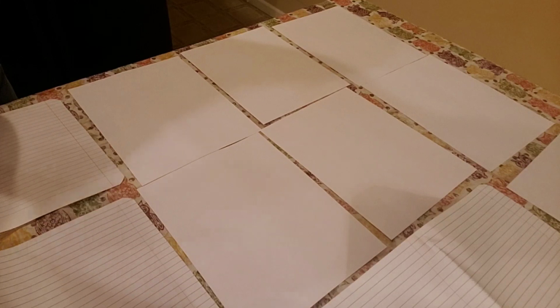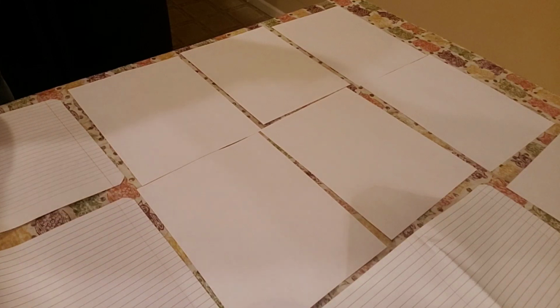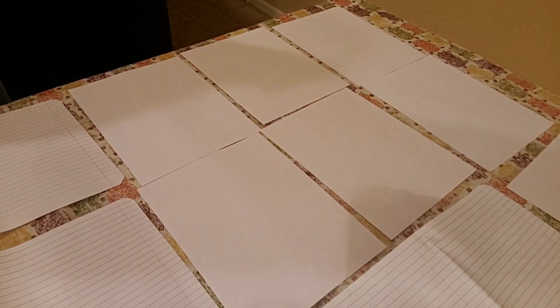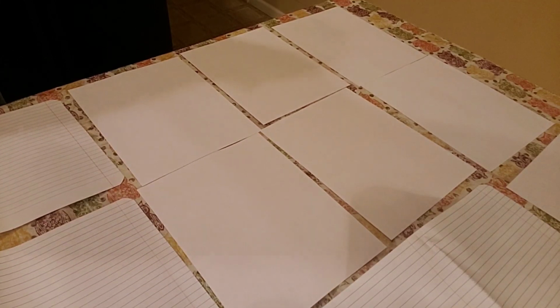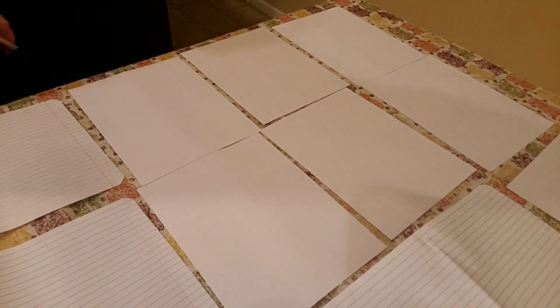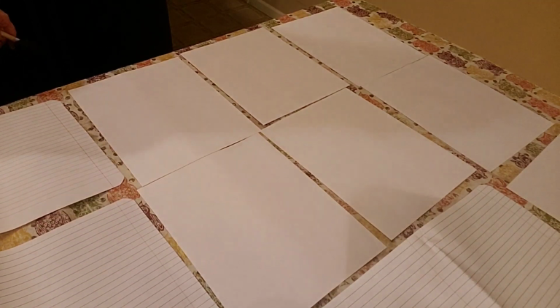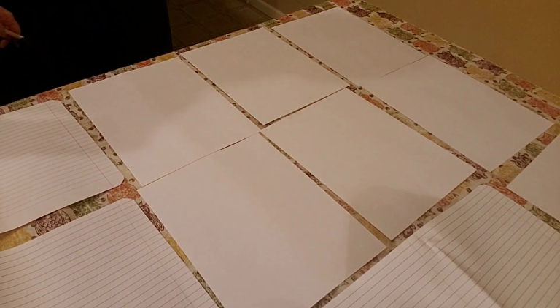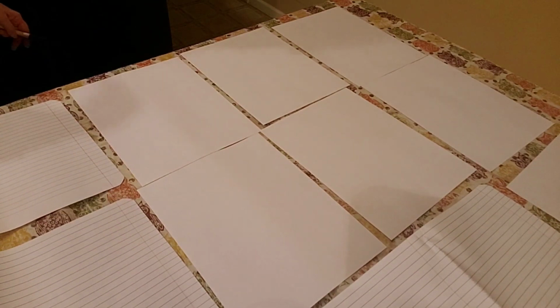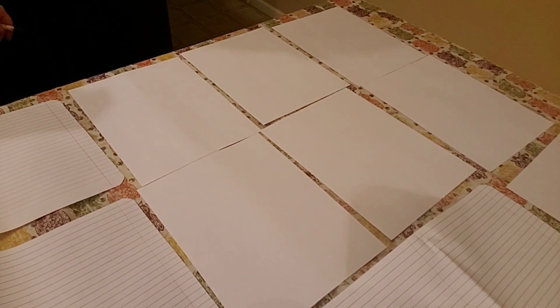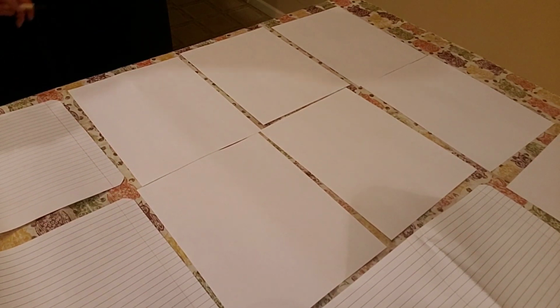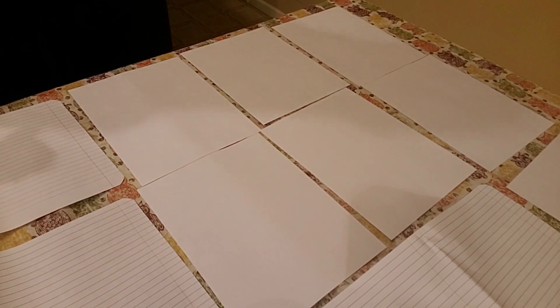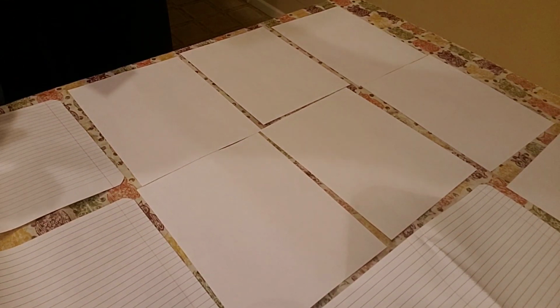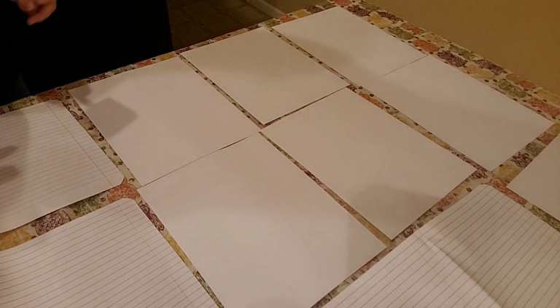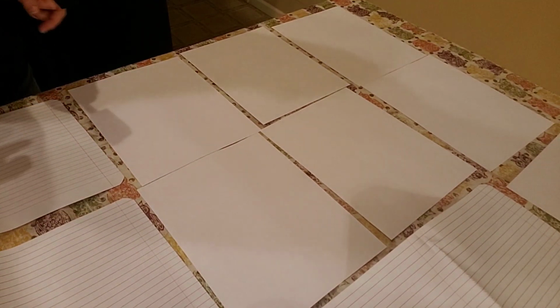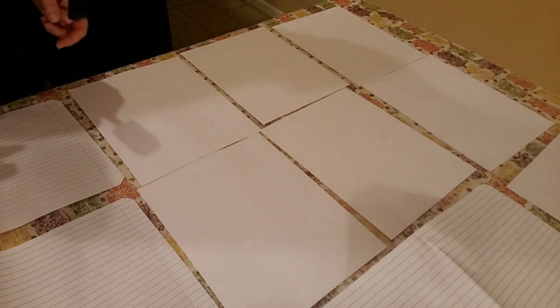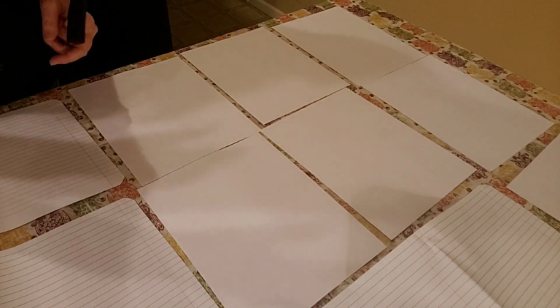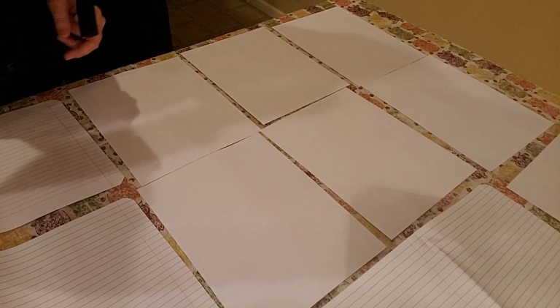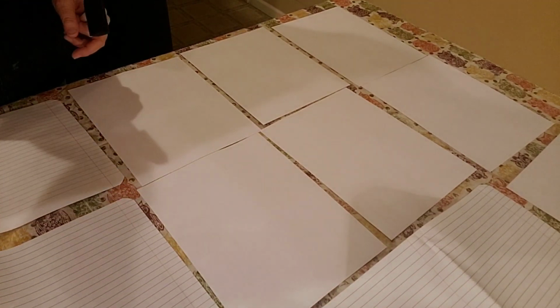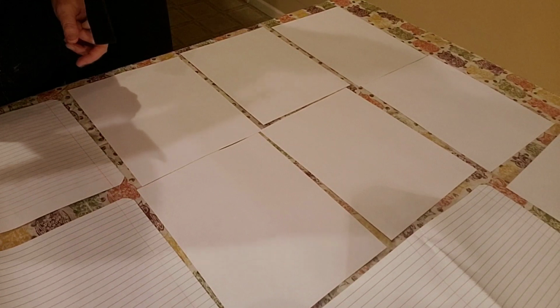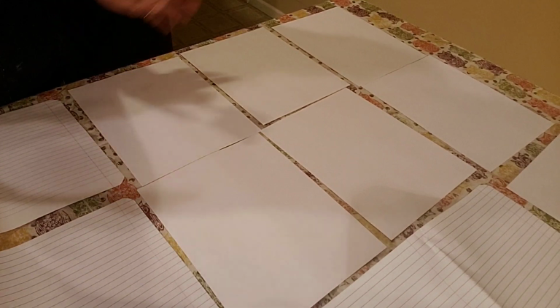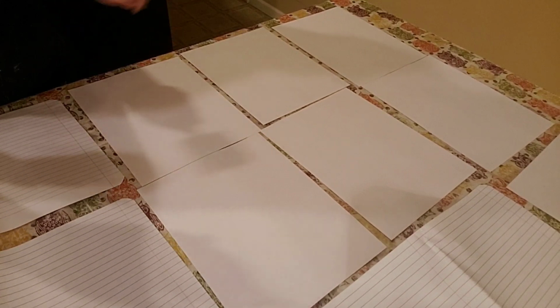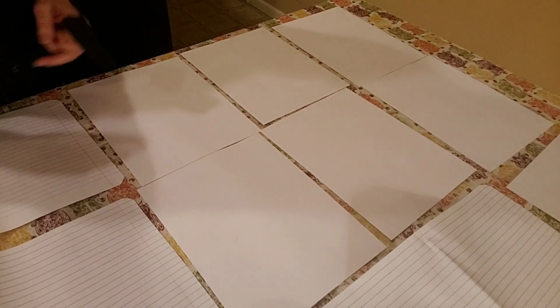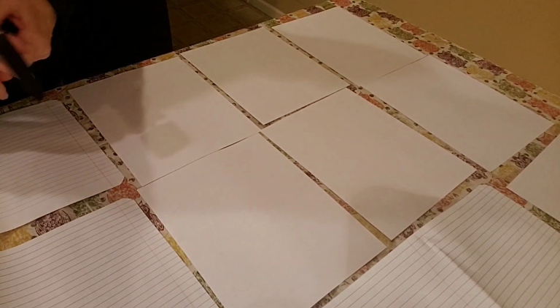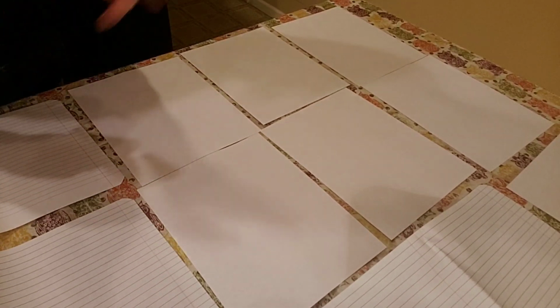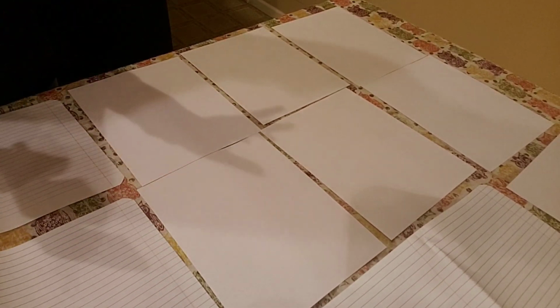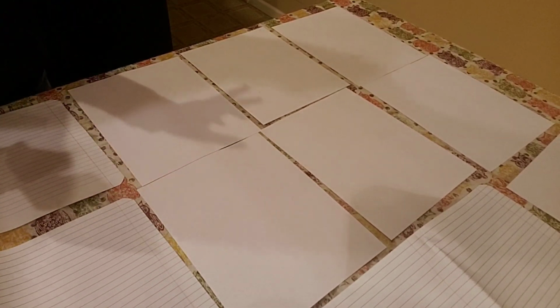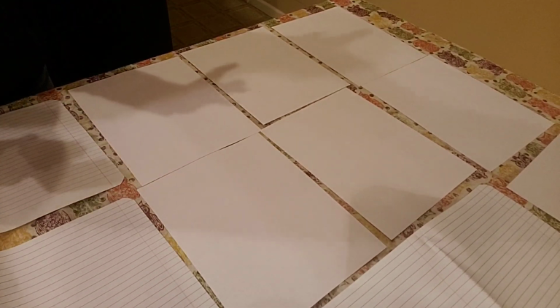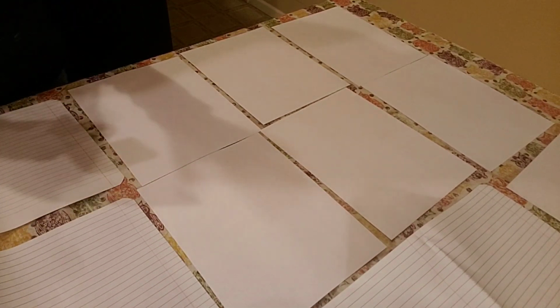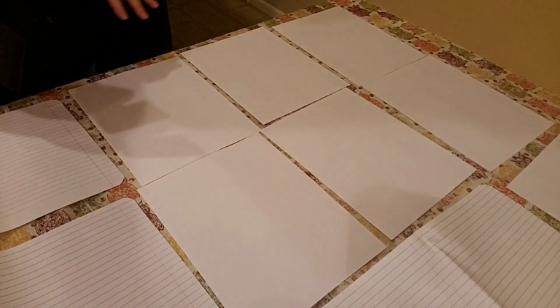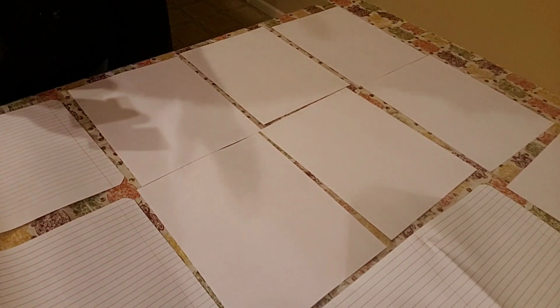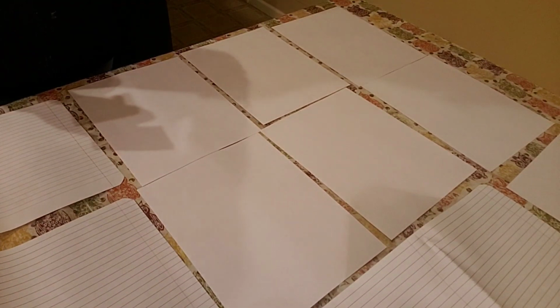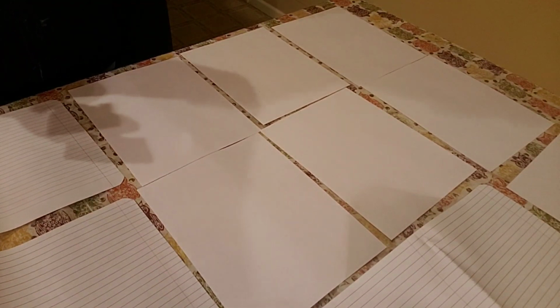Hi everyone, it's Sherry from Turquoise Dreaming. I'm here with the results of my real avocado dye. I did the faux, and this is the real thing now.